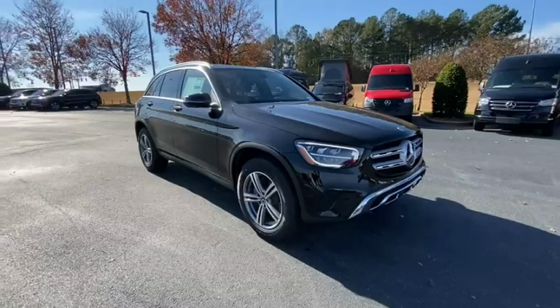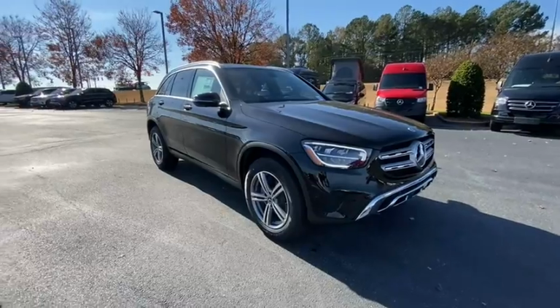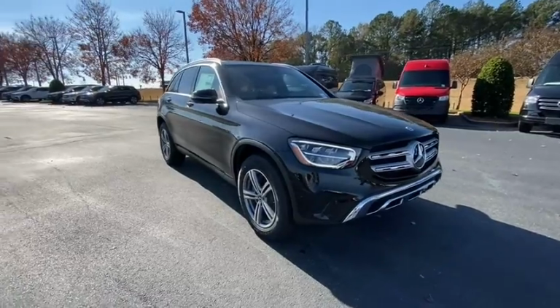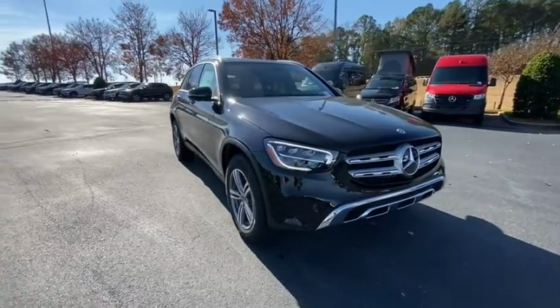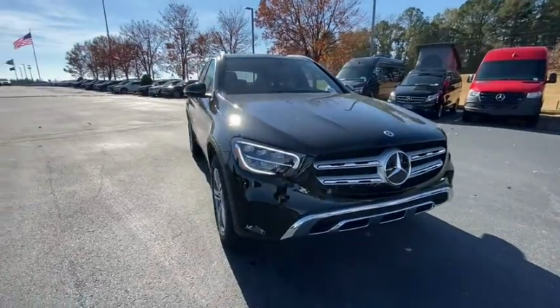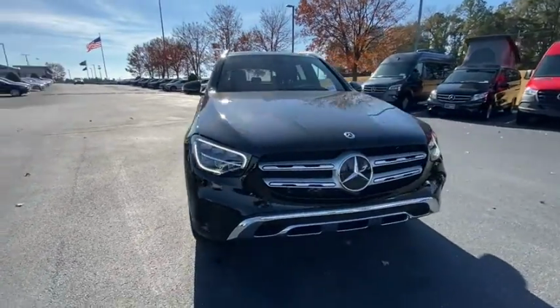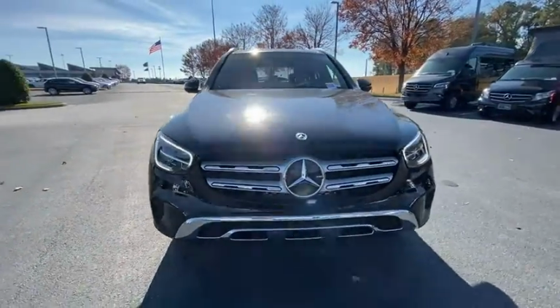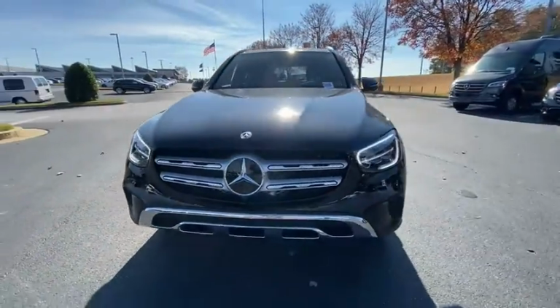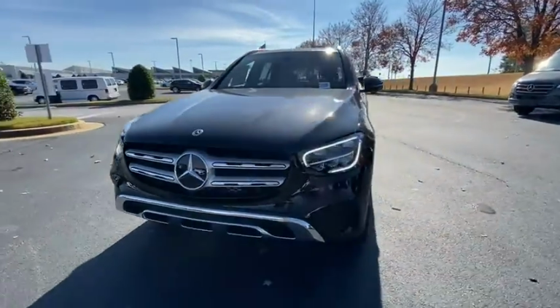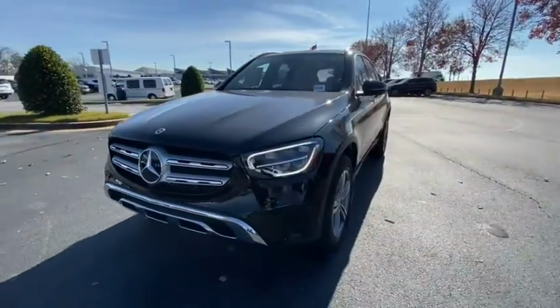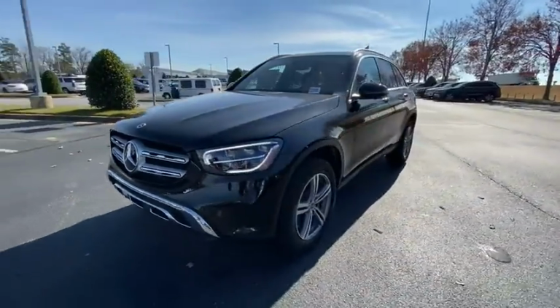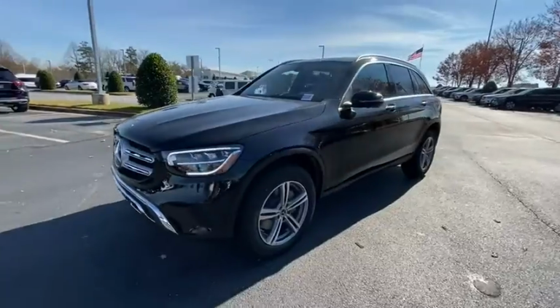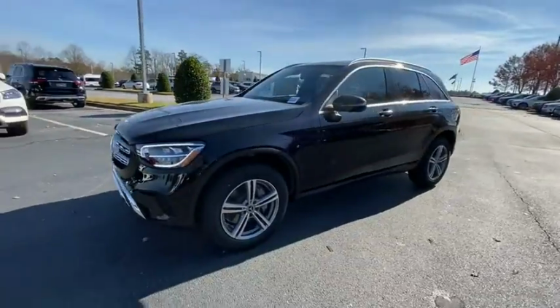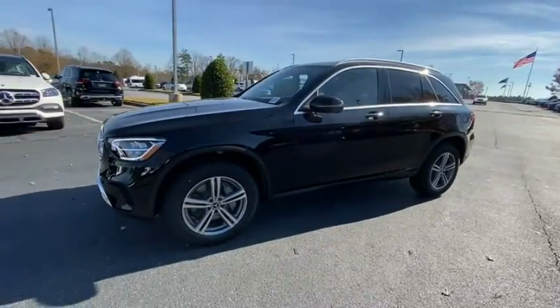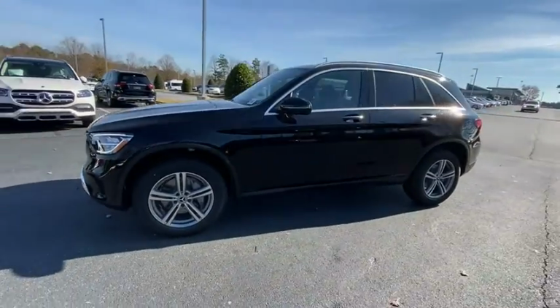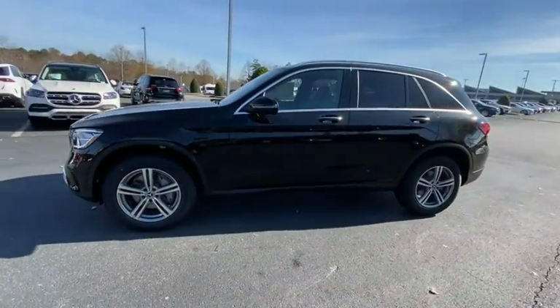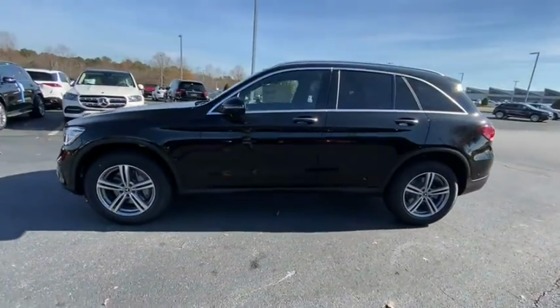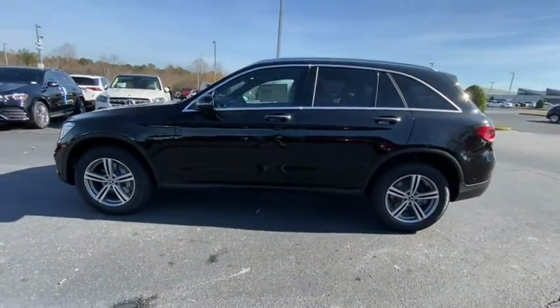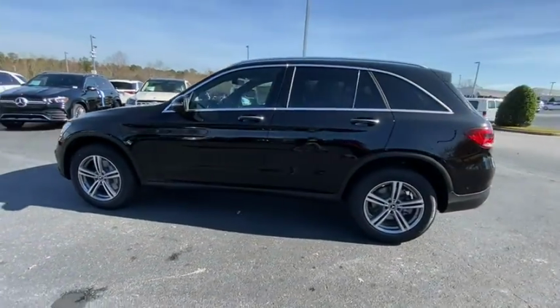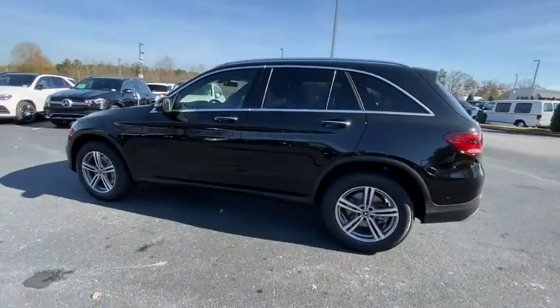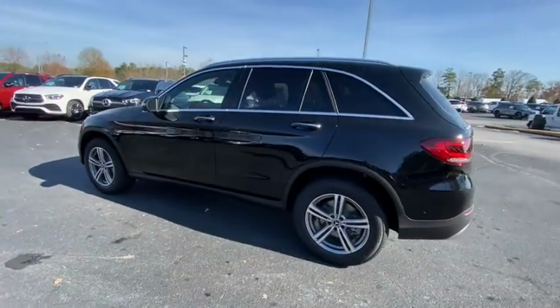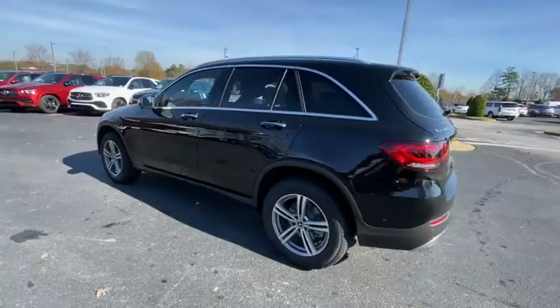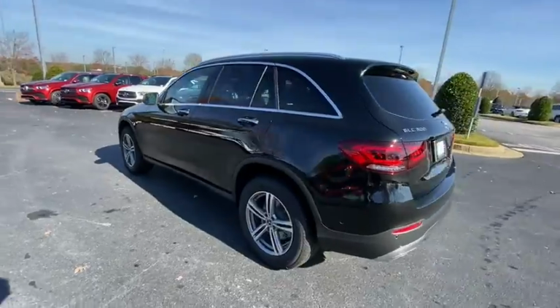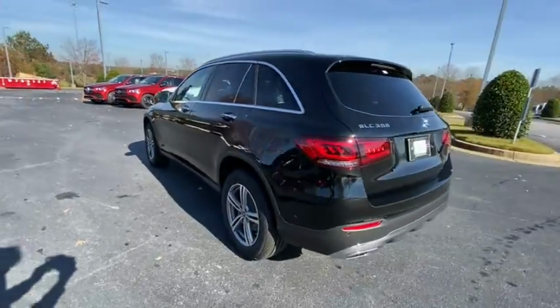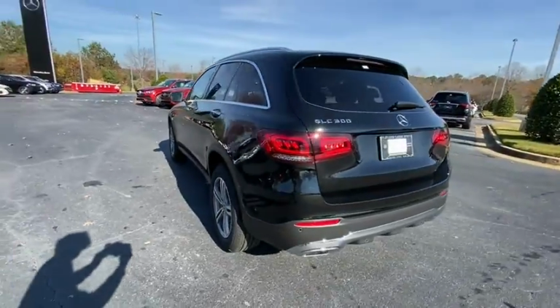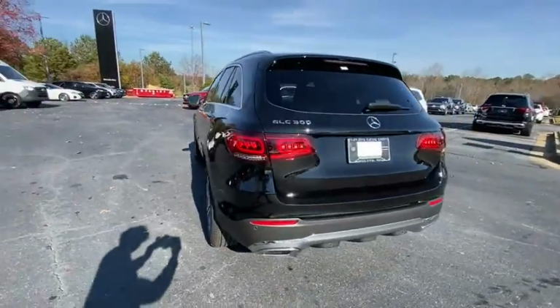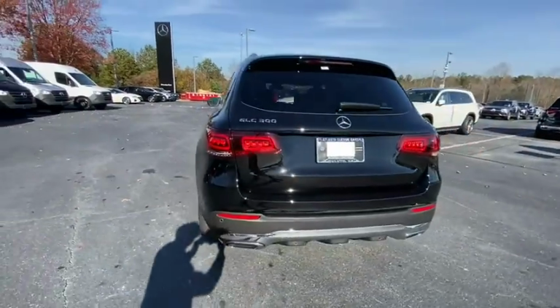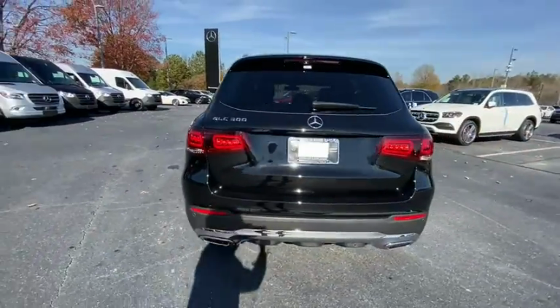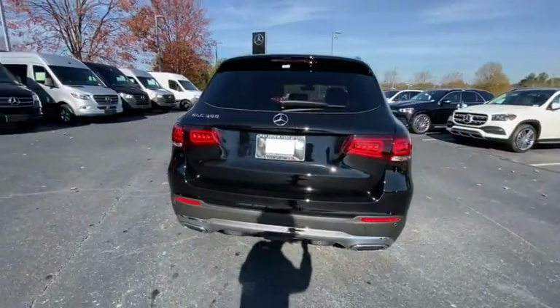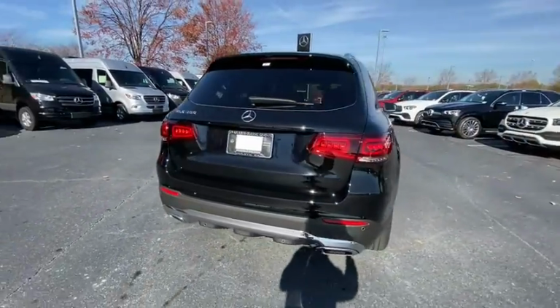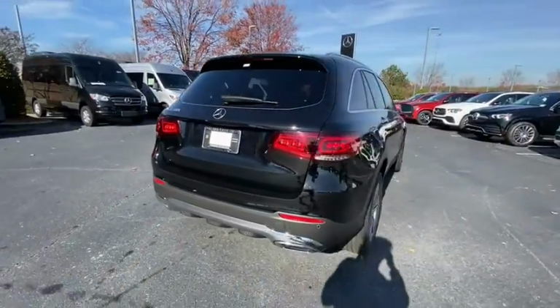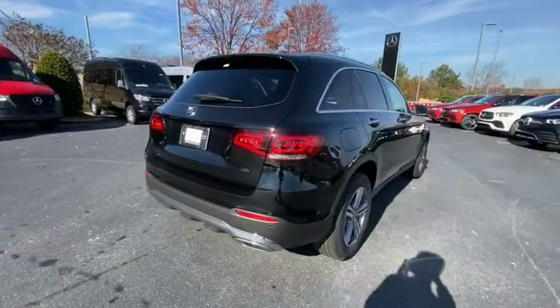We are pleased to show you the 2021 Mercedes-Benz GLC. The Mercedes-Benz GLC sets the bar for the luxury SUV — a mid-size SUV that's all lean muscle and has a roomy new cabin full of style and substance.